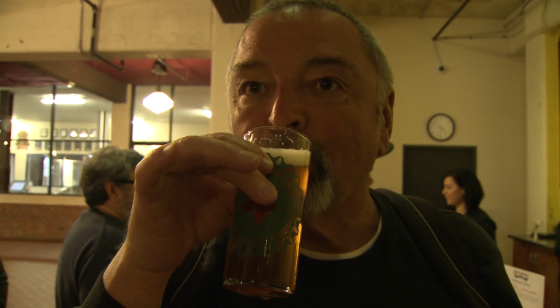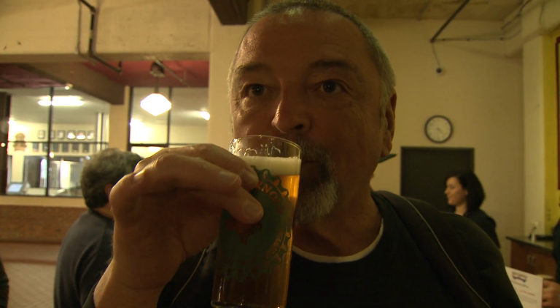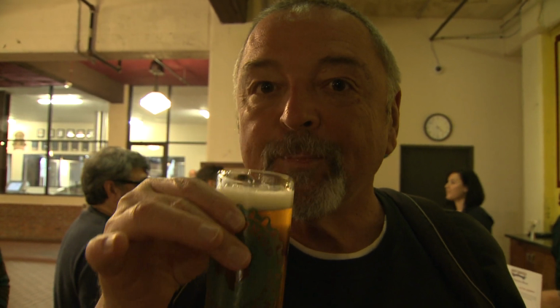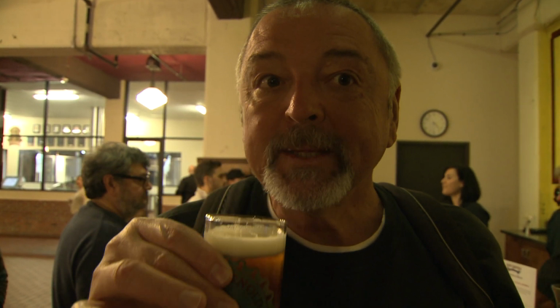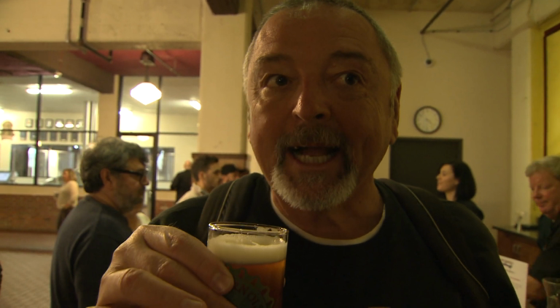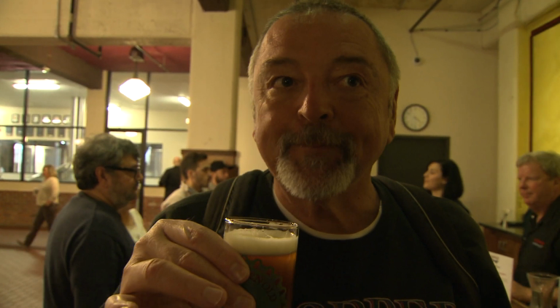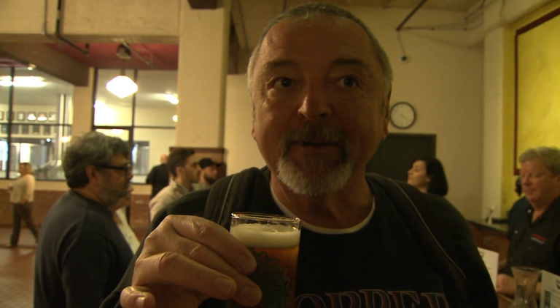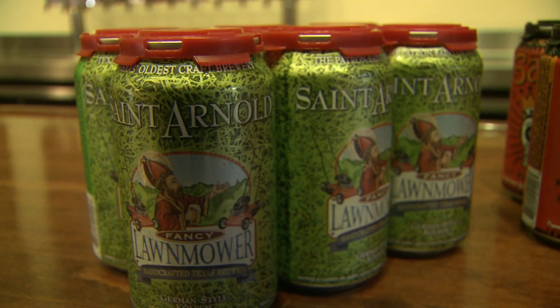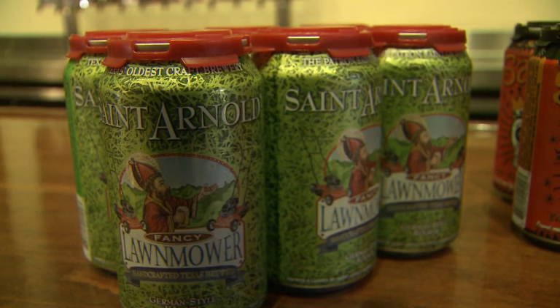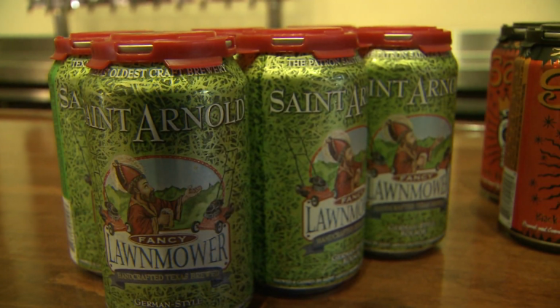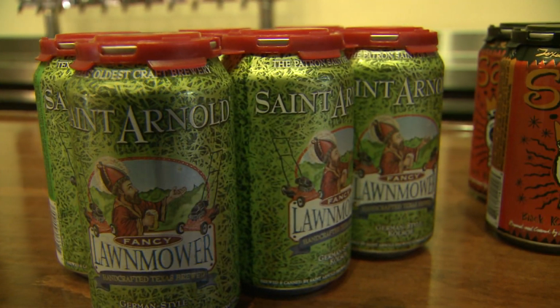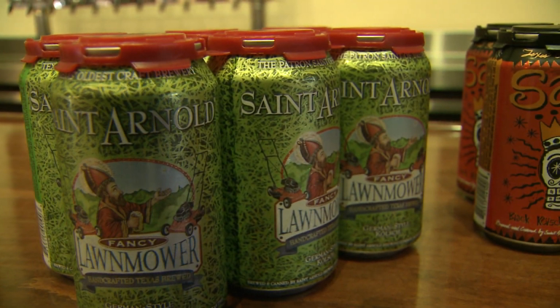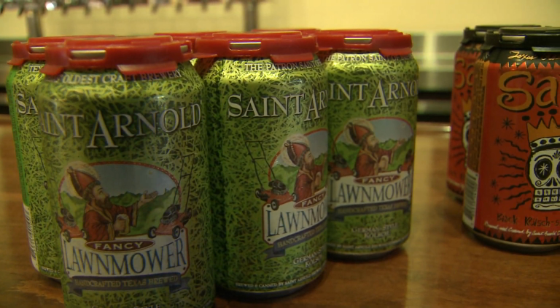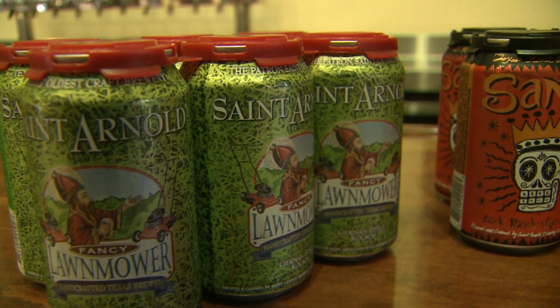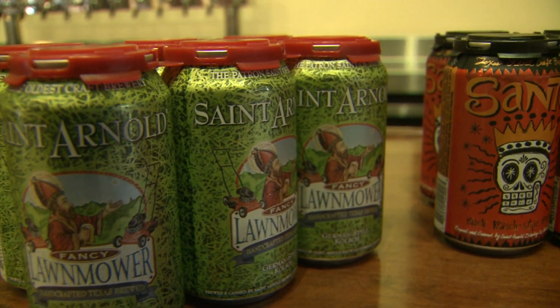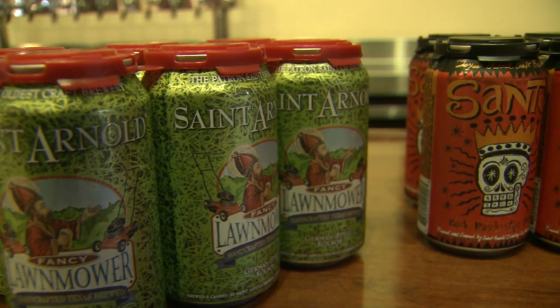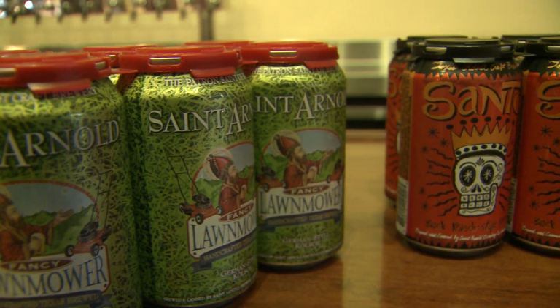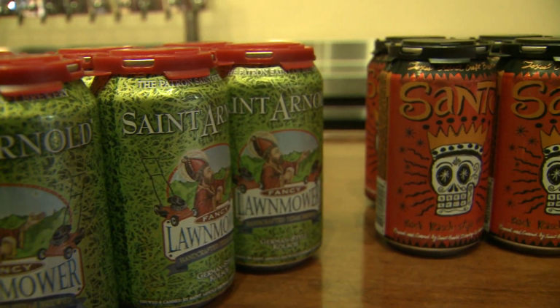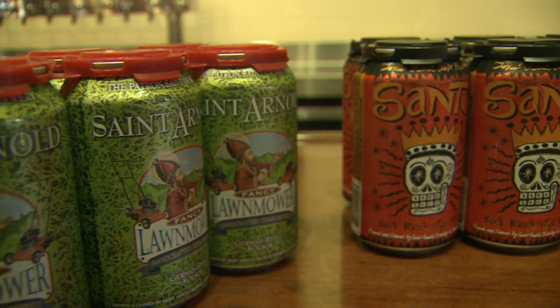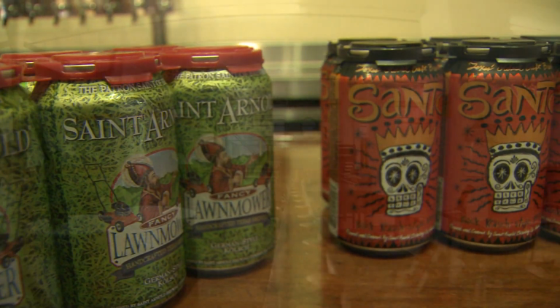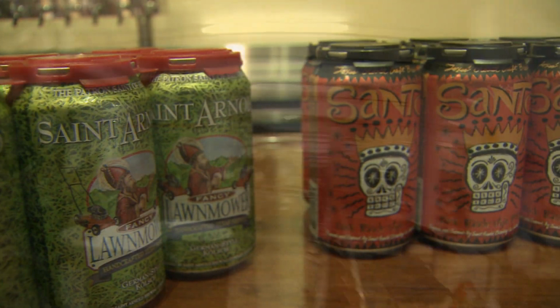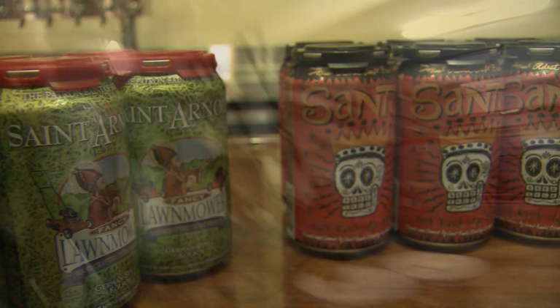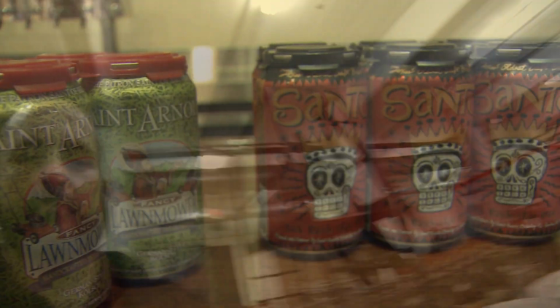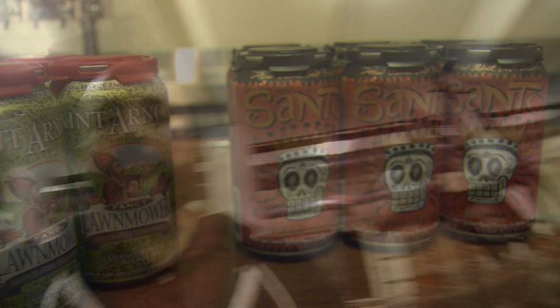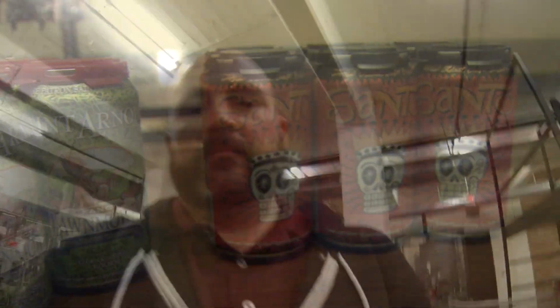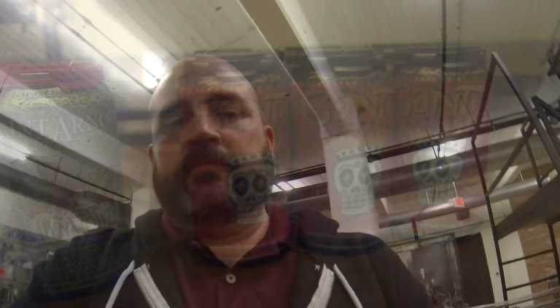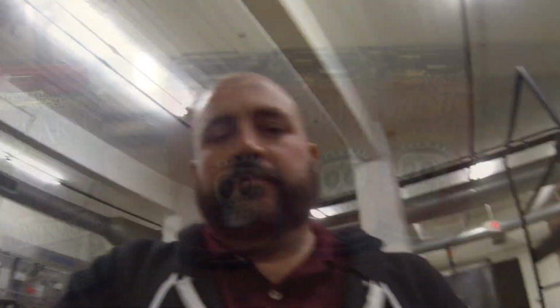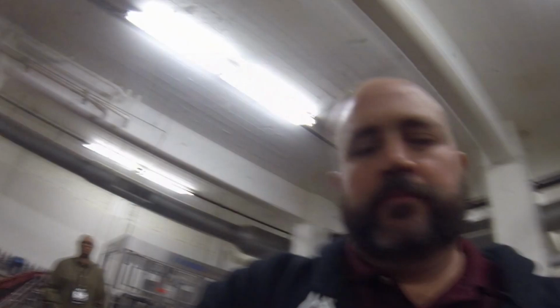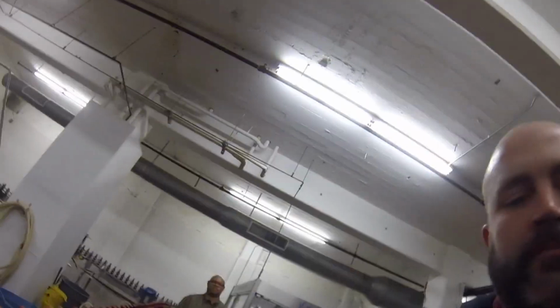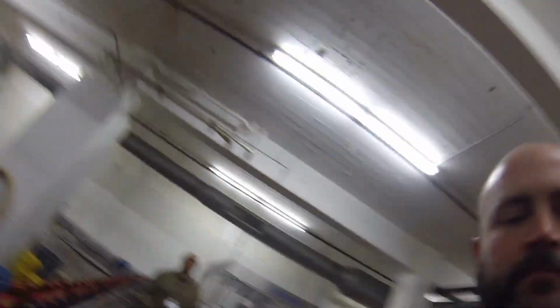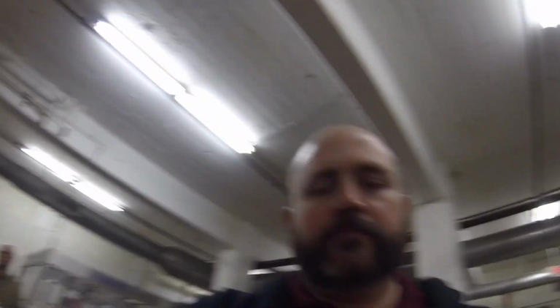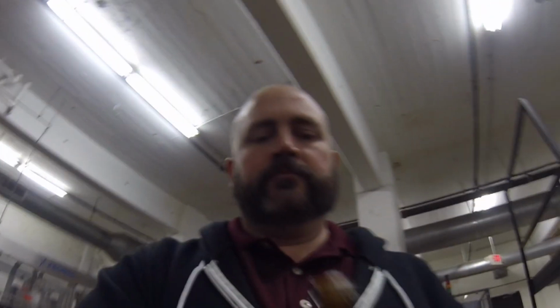We're really excited. It's been something that's coming for a while, and we all knew that we were going to have cans for about a year now, so it's great to see them finally rolling down the line.